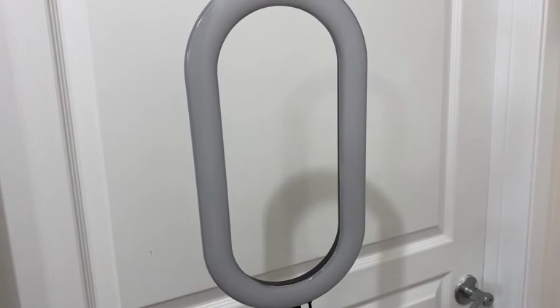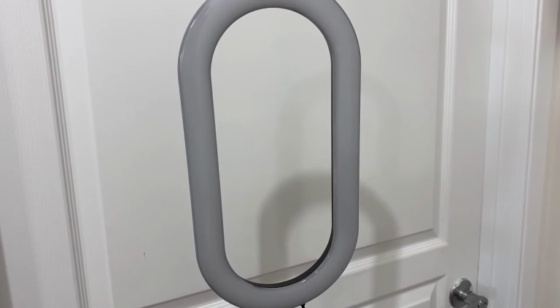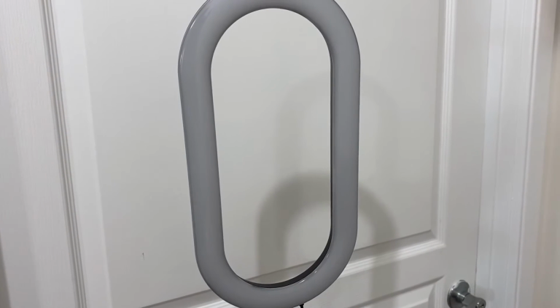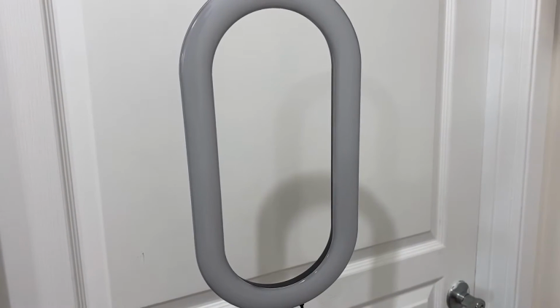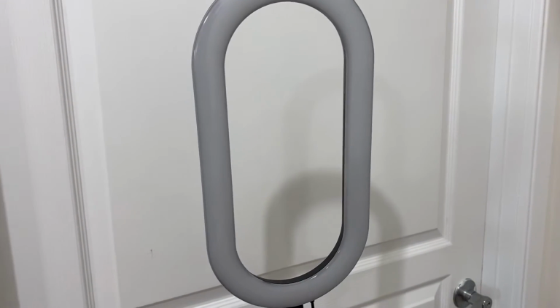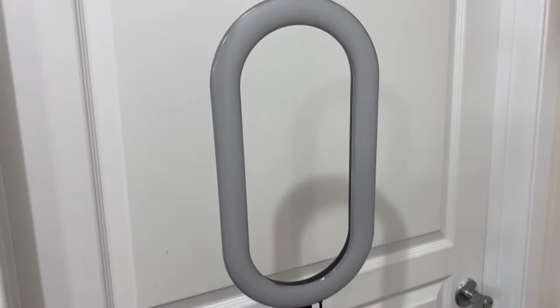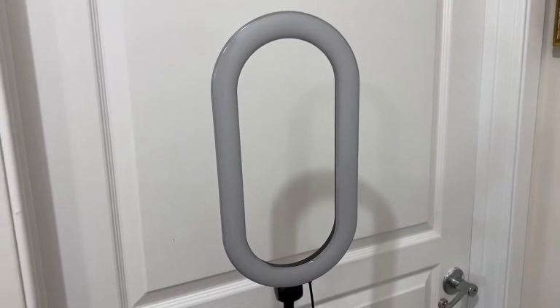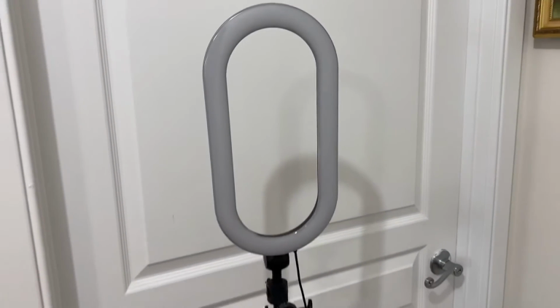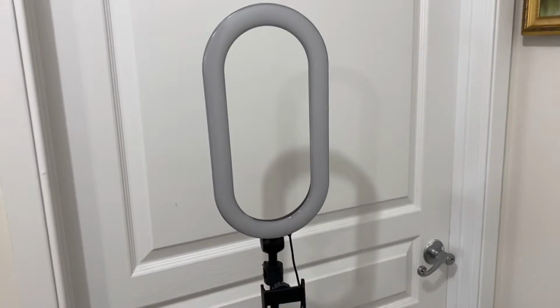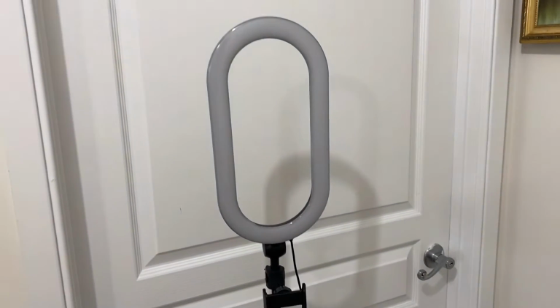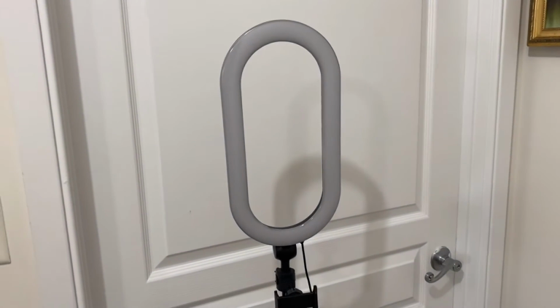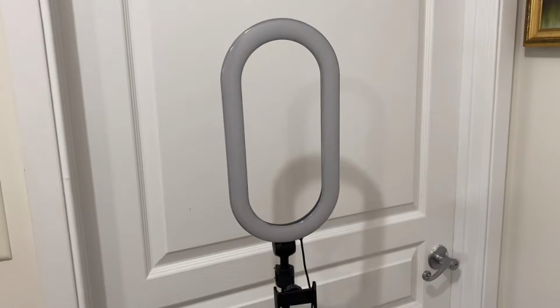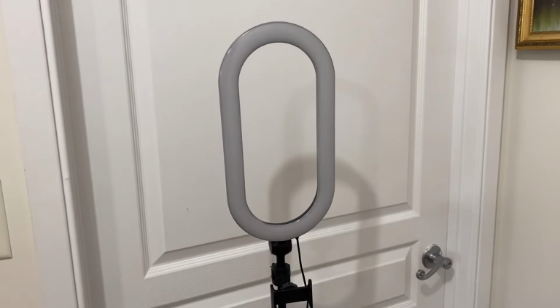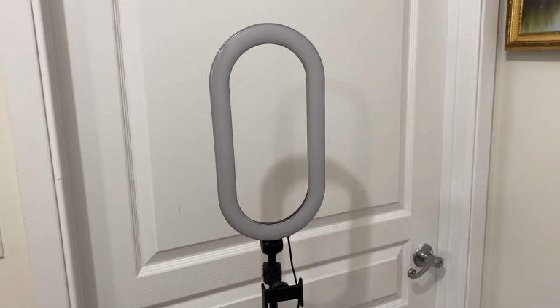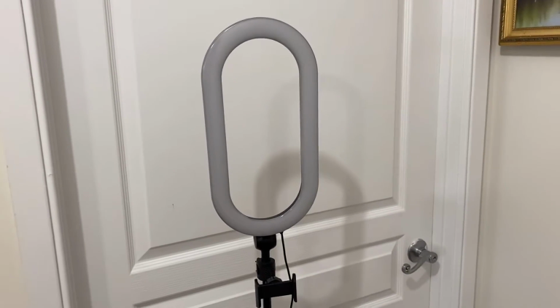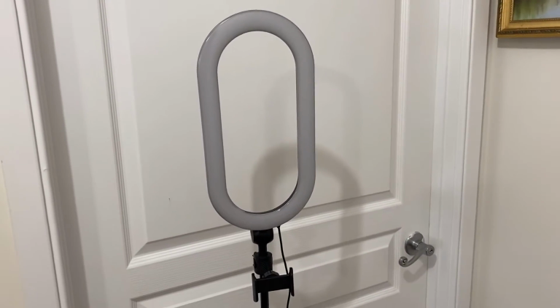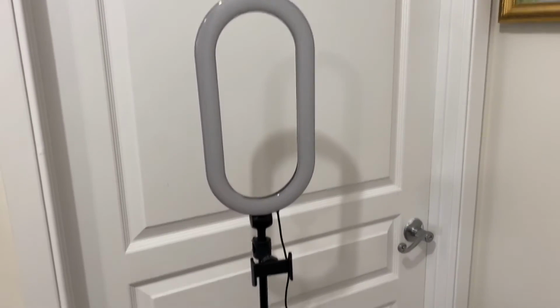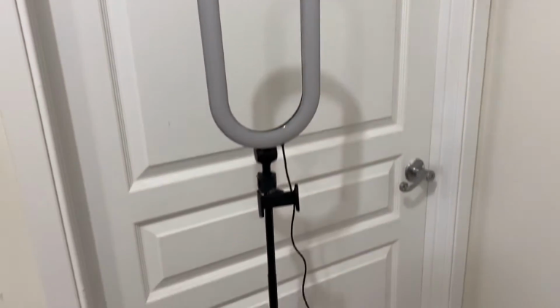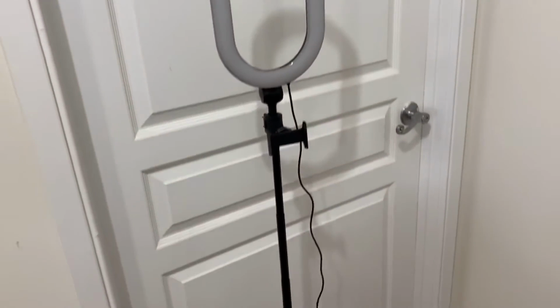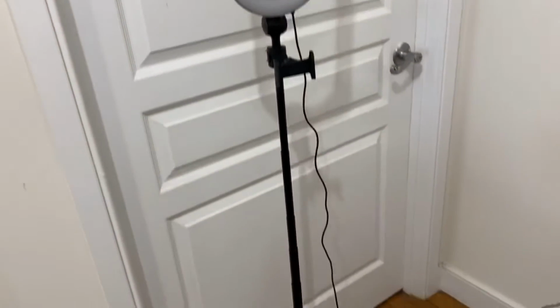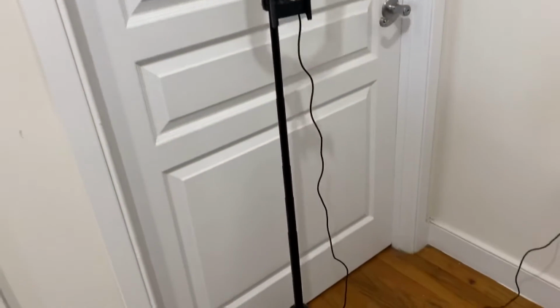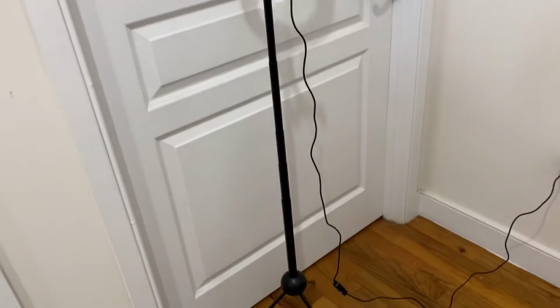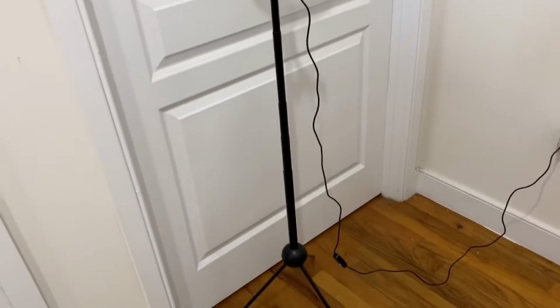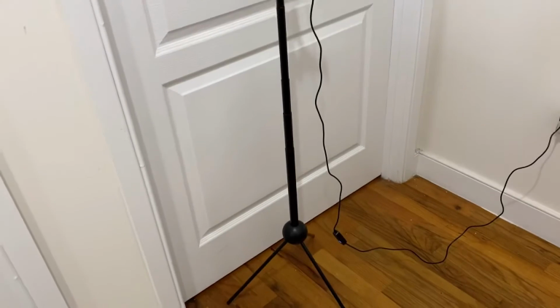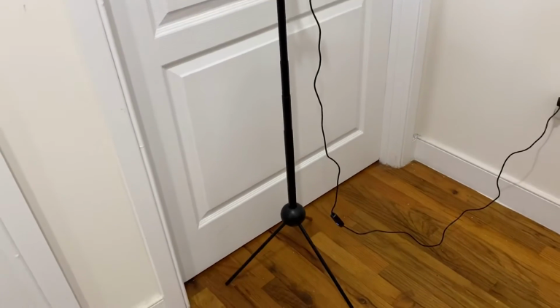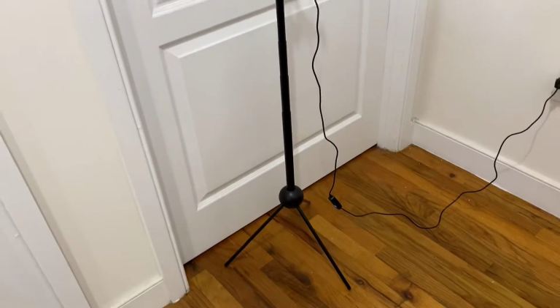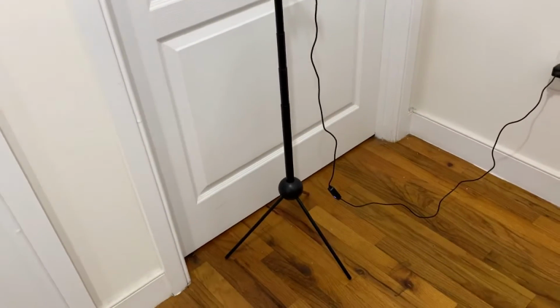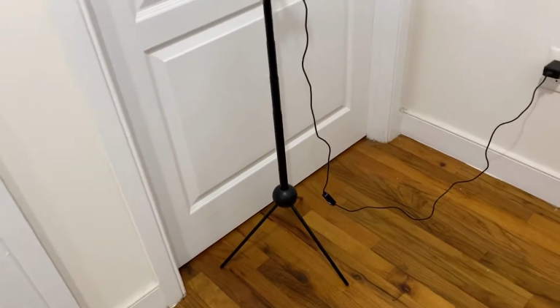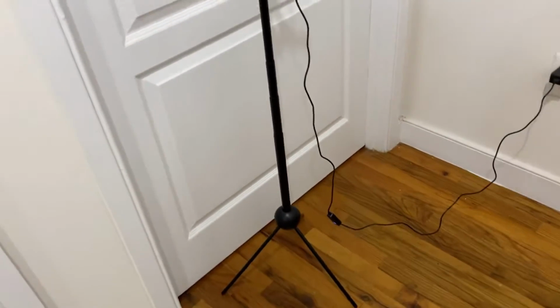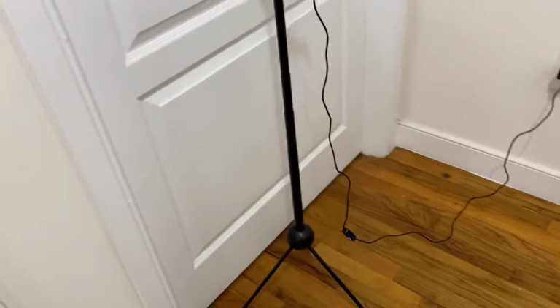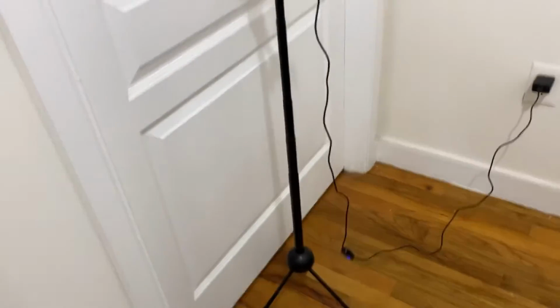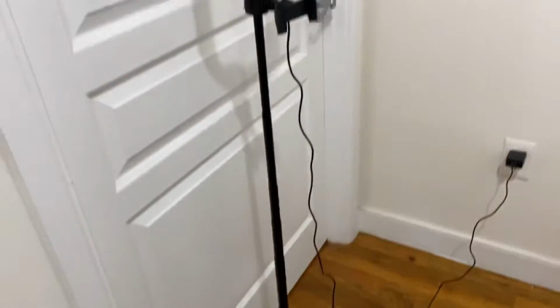I'm doing a quick video — I got this ring light from a company called Auxiwa, and I just wanted to do a quick show and tell to show you what this ring light looks like.